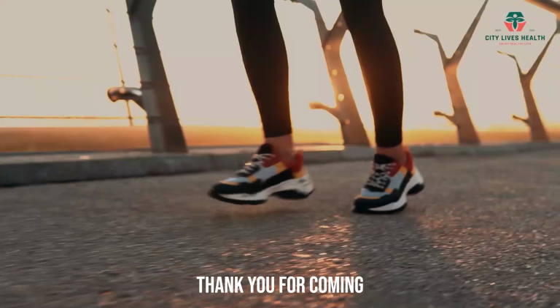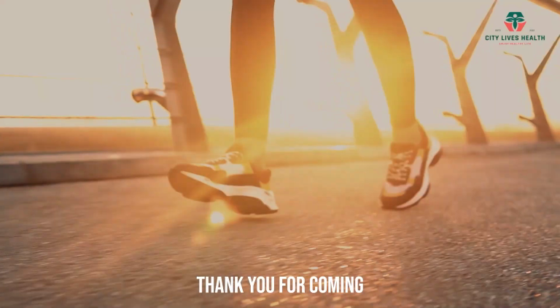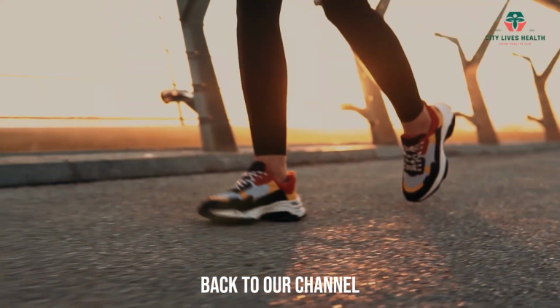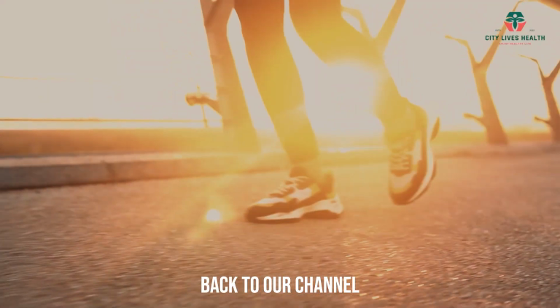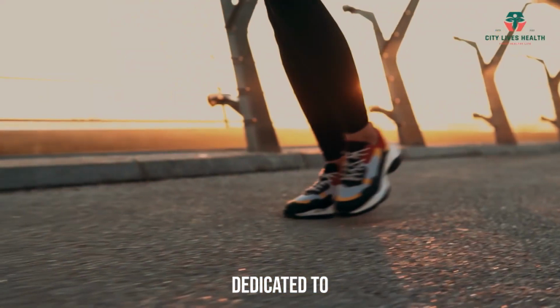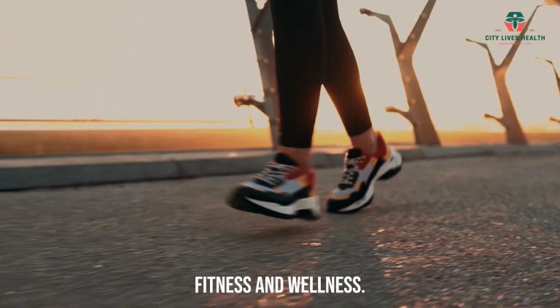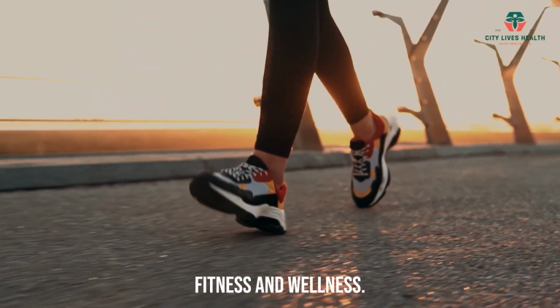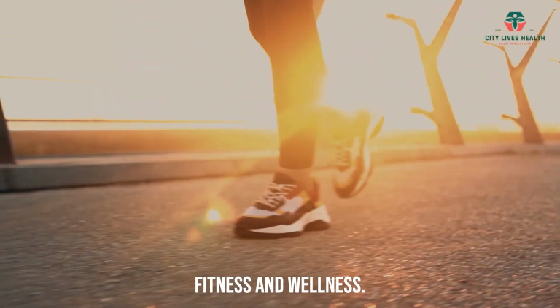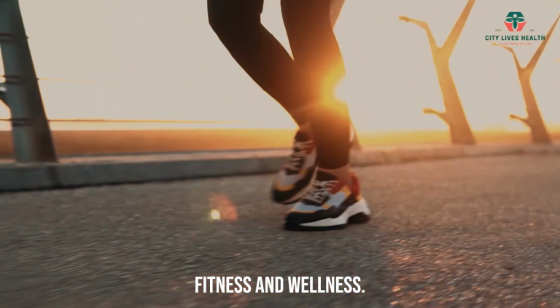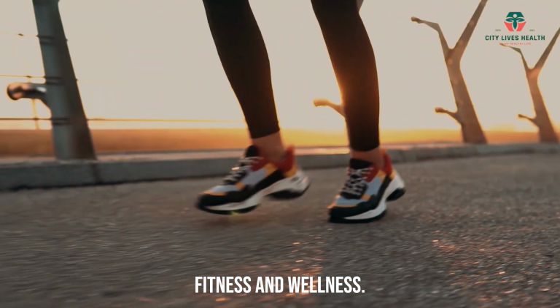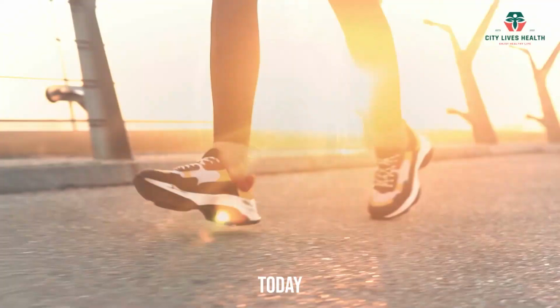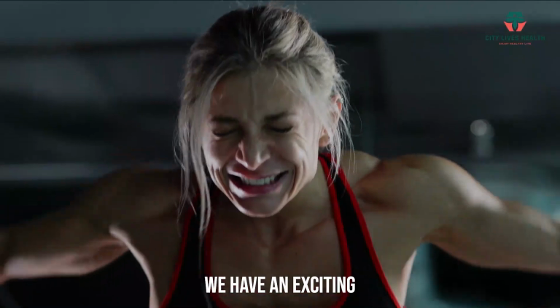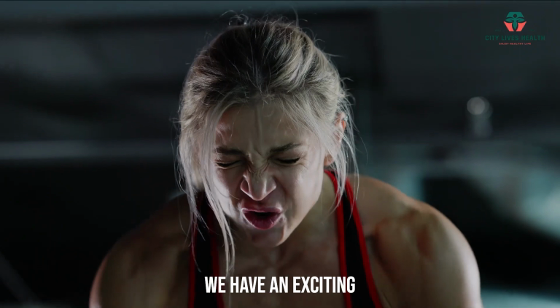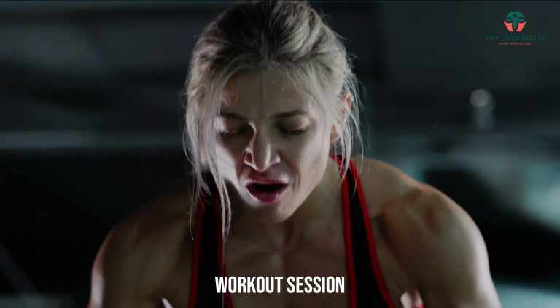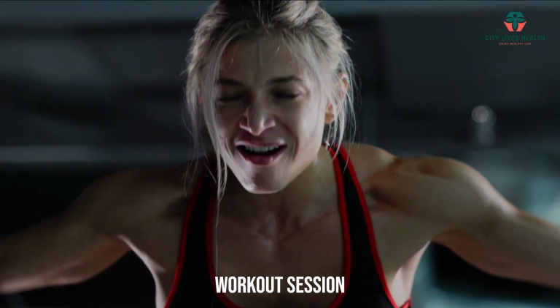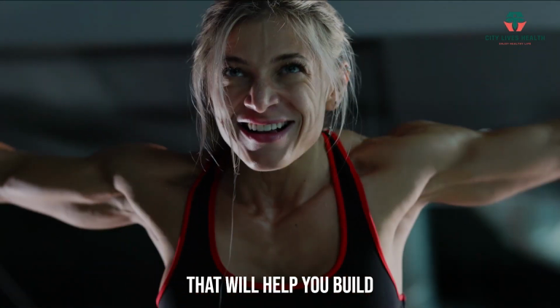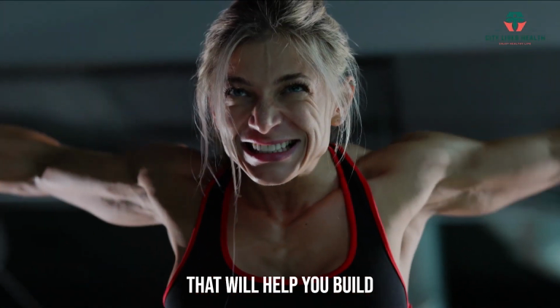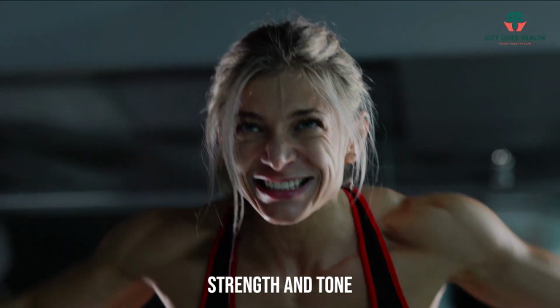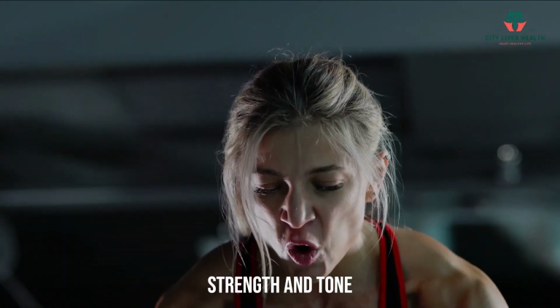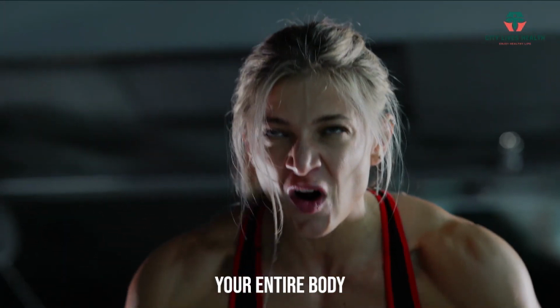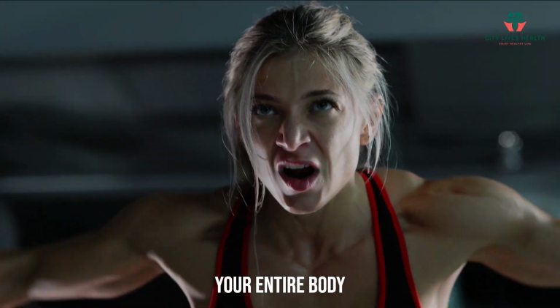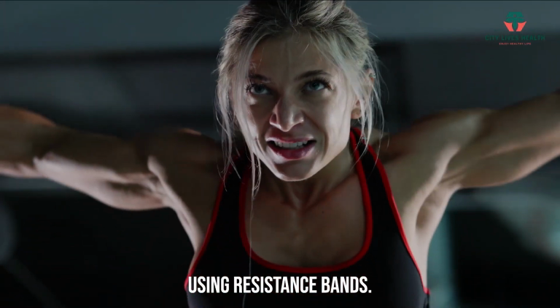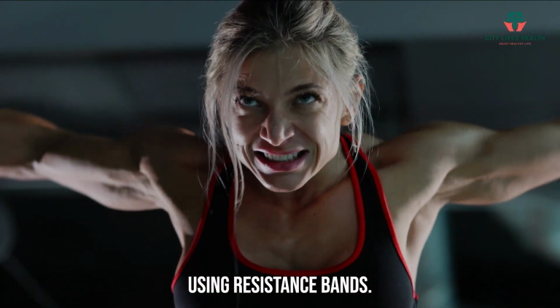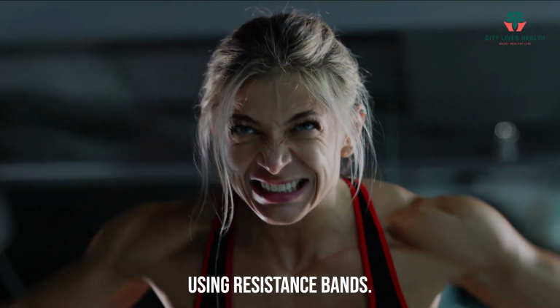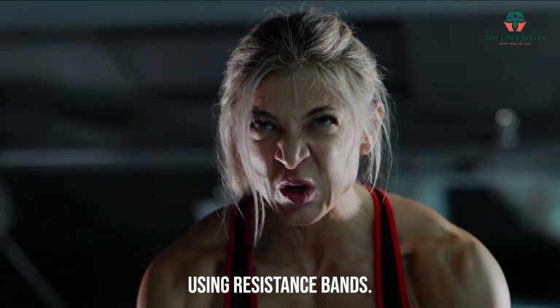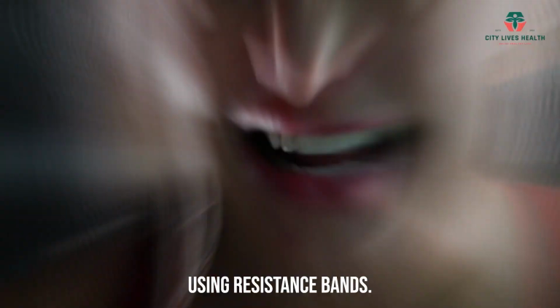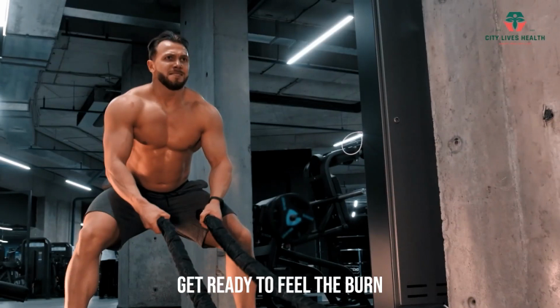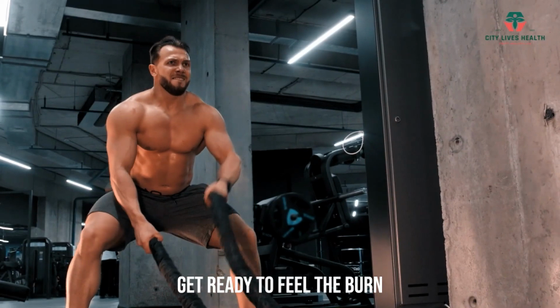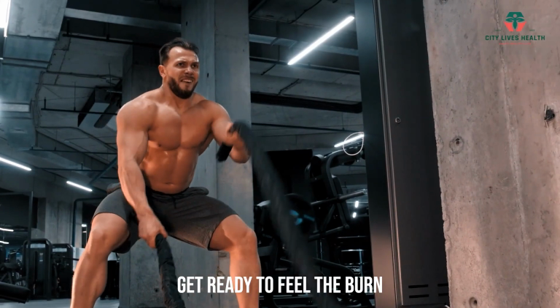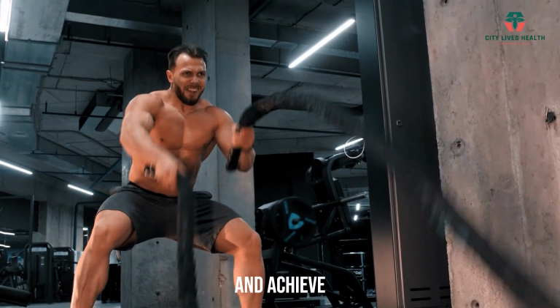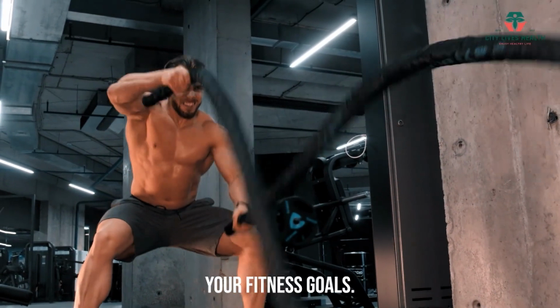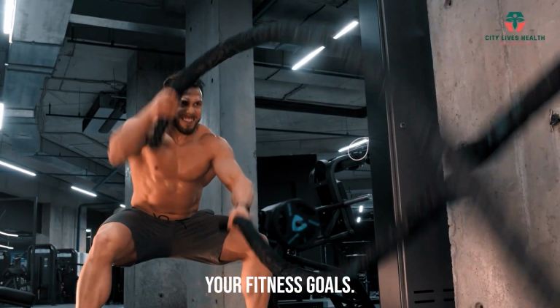Thank you for coming back to our channel dedicated to fitness and wellness. Today, we have an exciting workout session that will help you build strength and tone your entire body using resistance bands. Get ready to feel the burn and achieve your fitness goals.